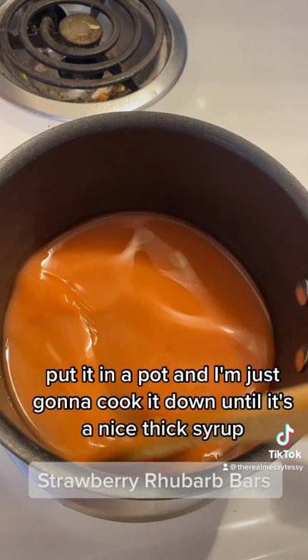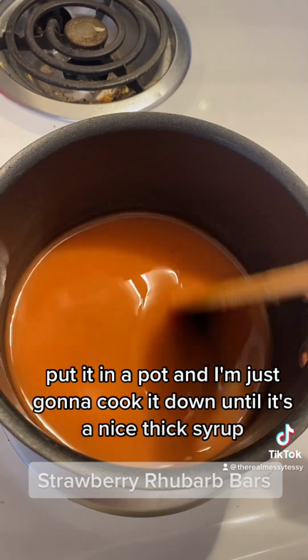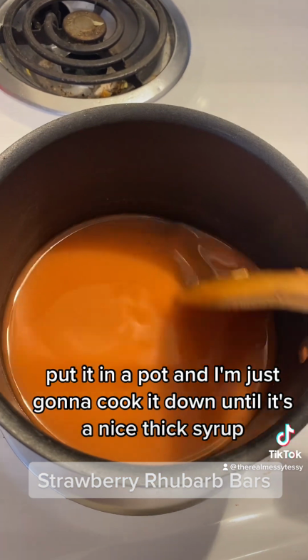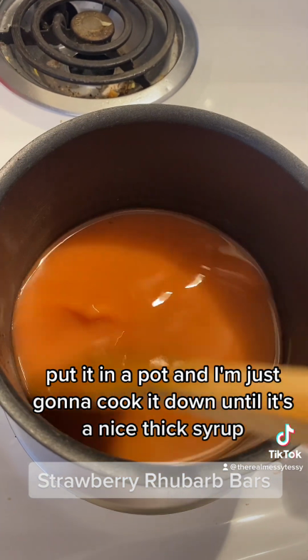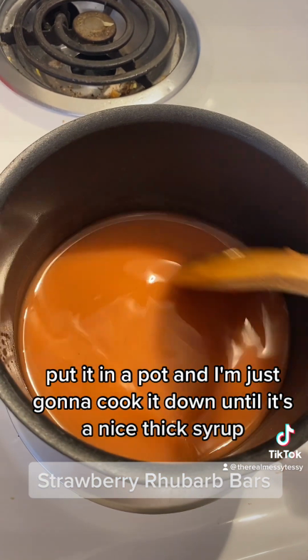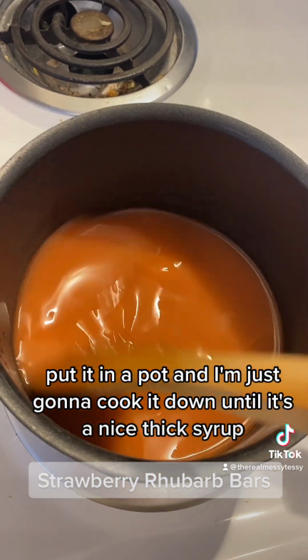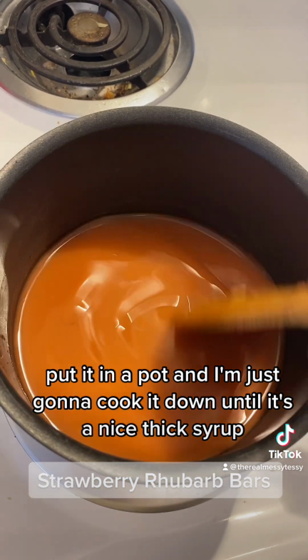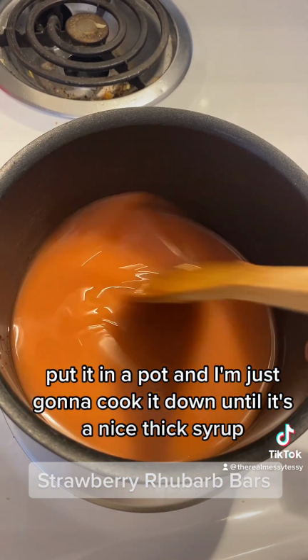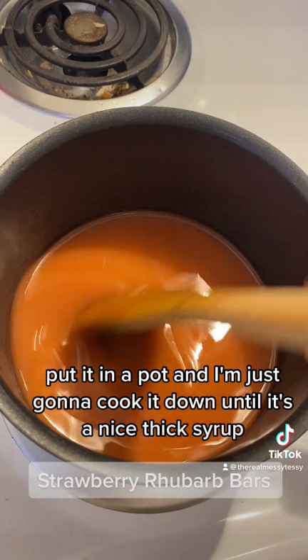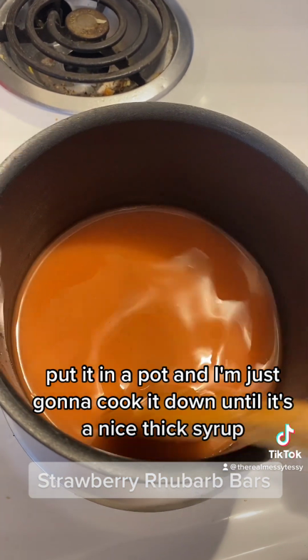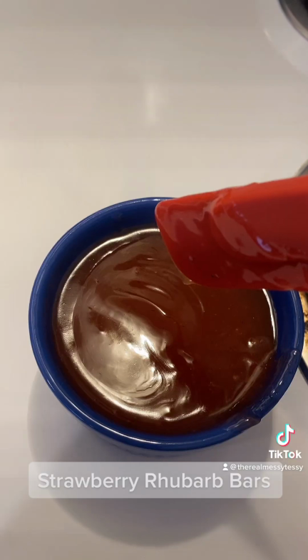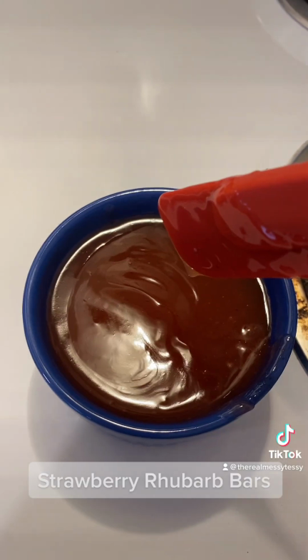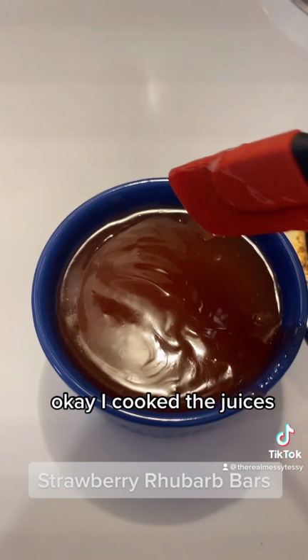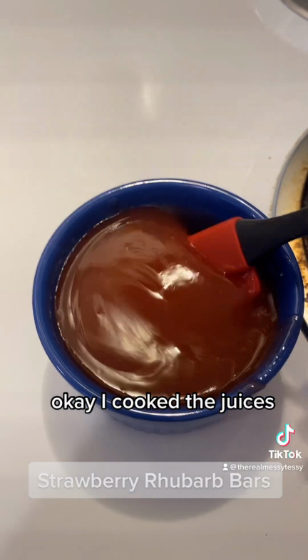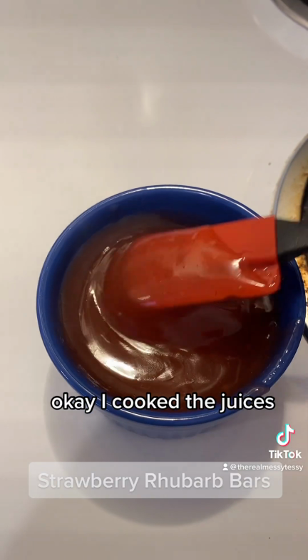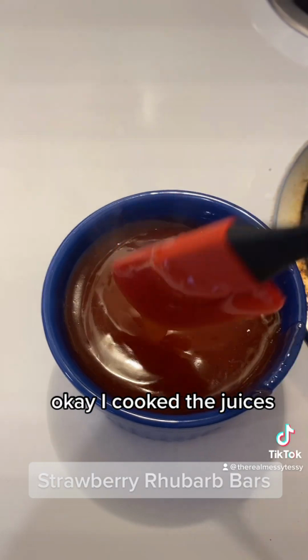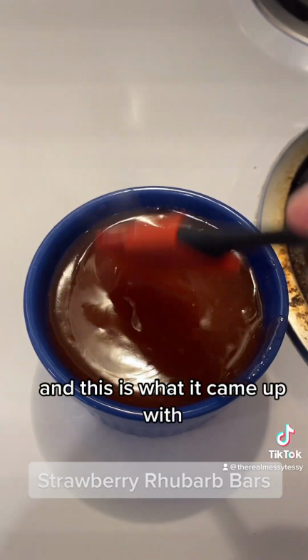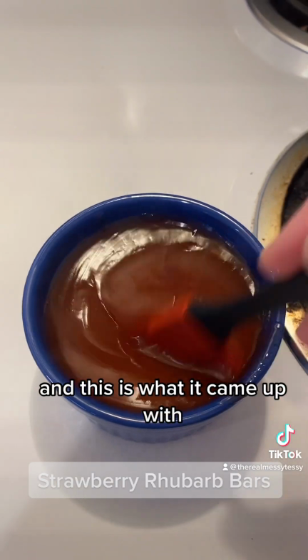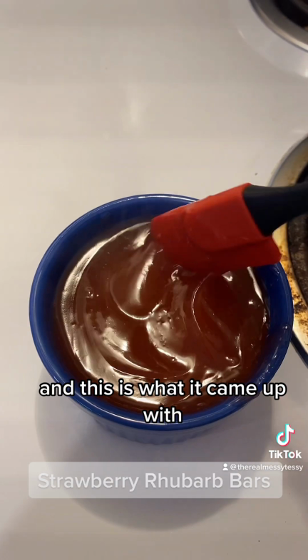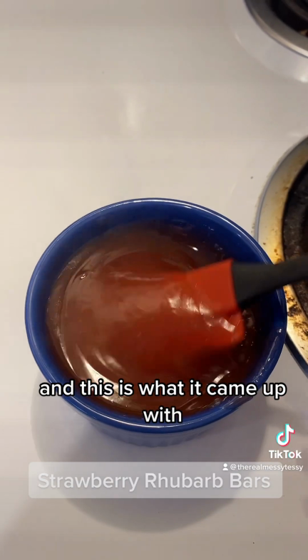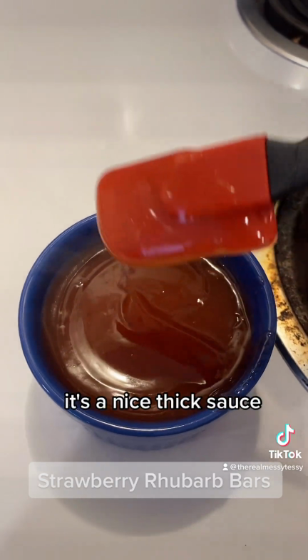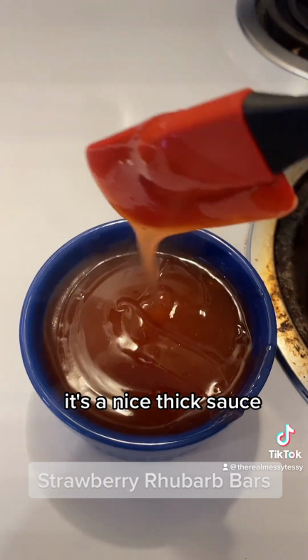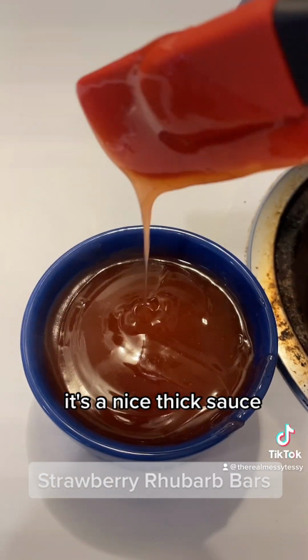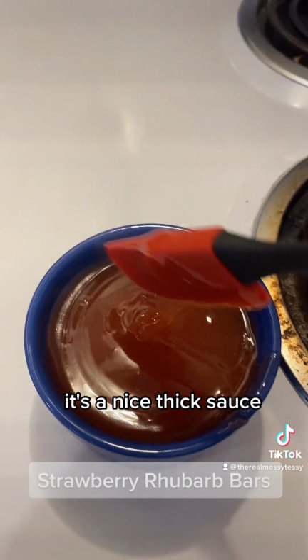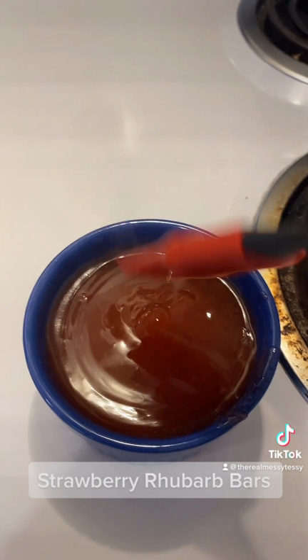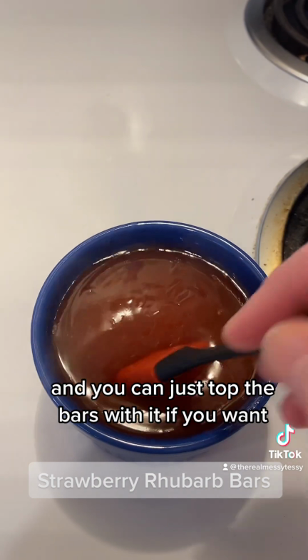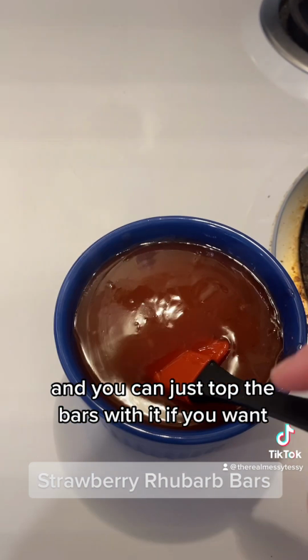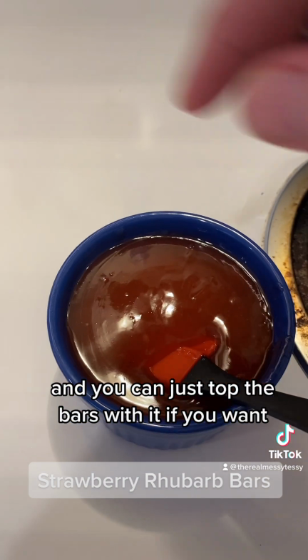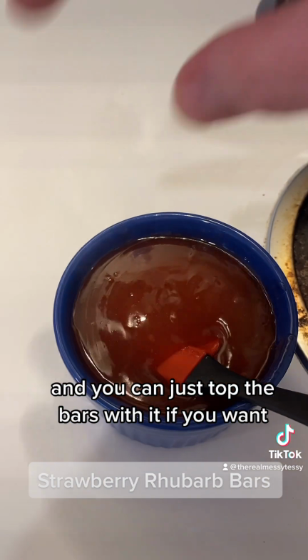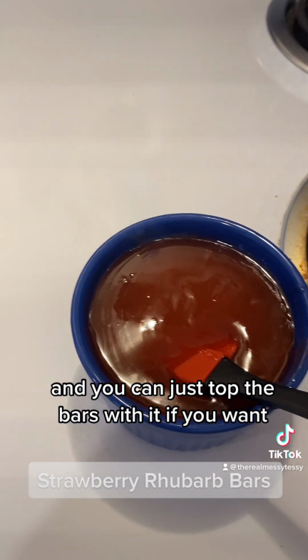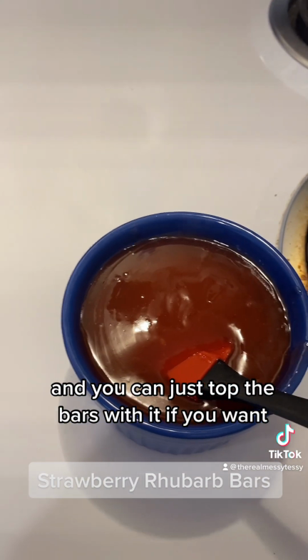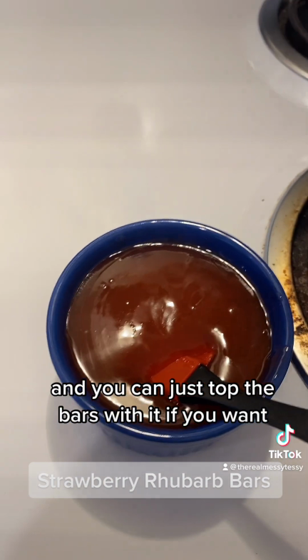I cooked the juices down and this is what I ended up with — a nice thick sauce. You can top the bars with it, or put it on toast, whatever you want to do. Total product utilization!